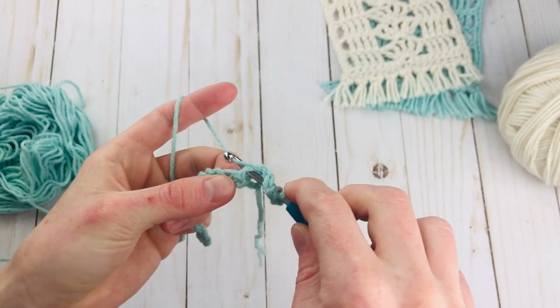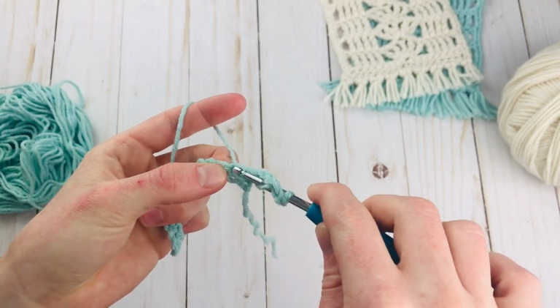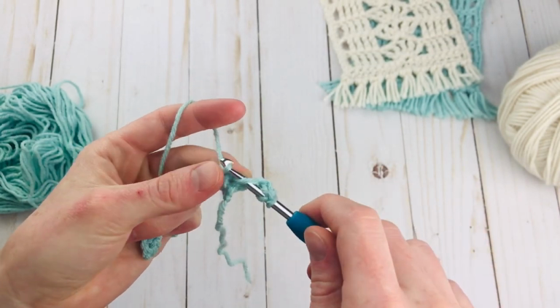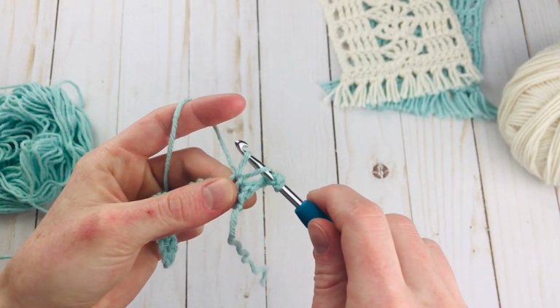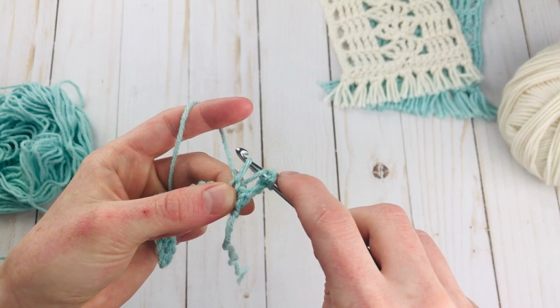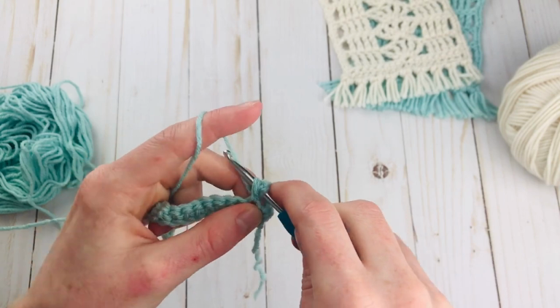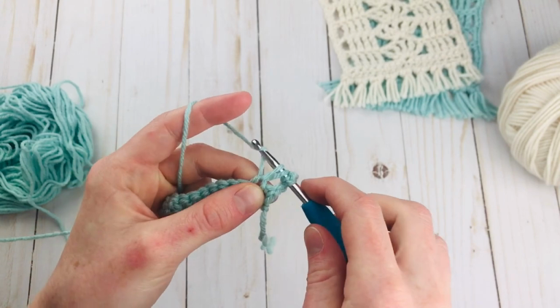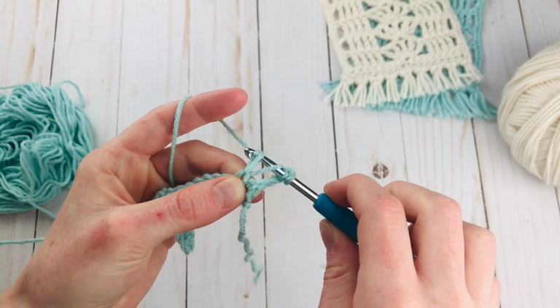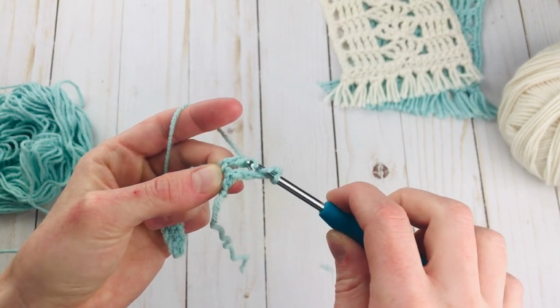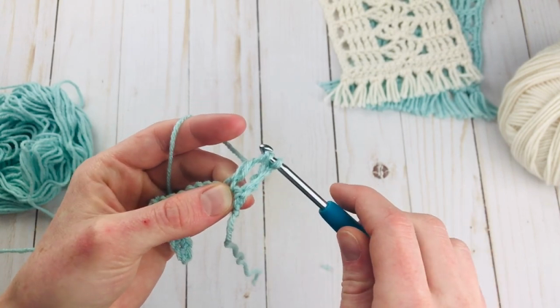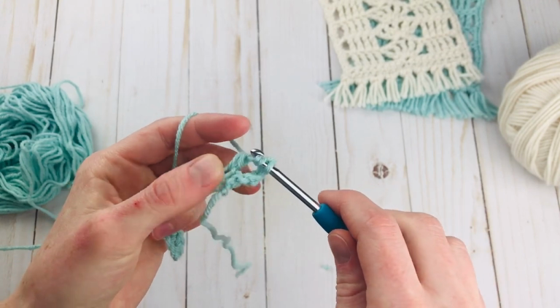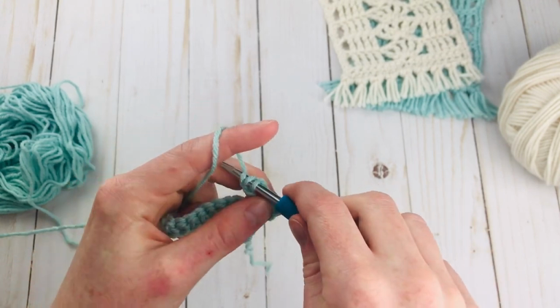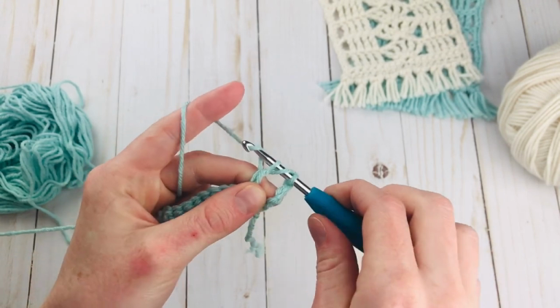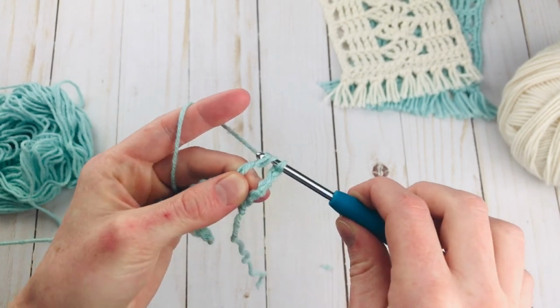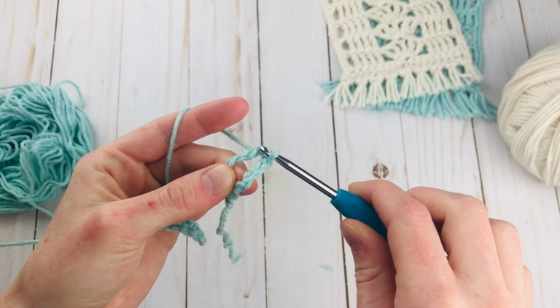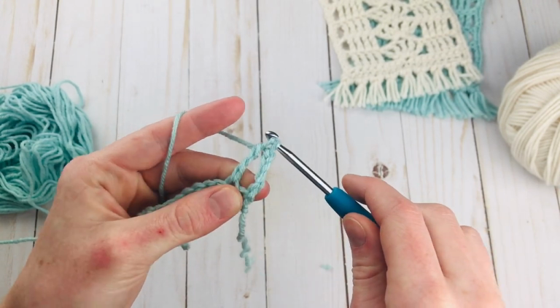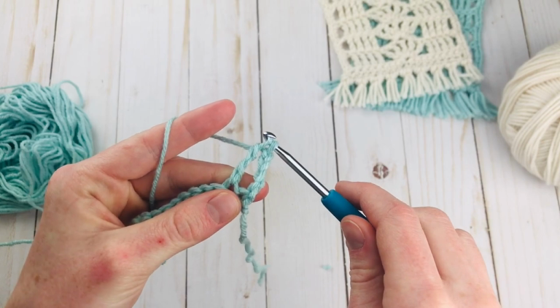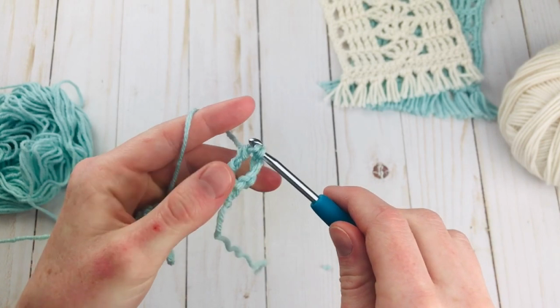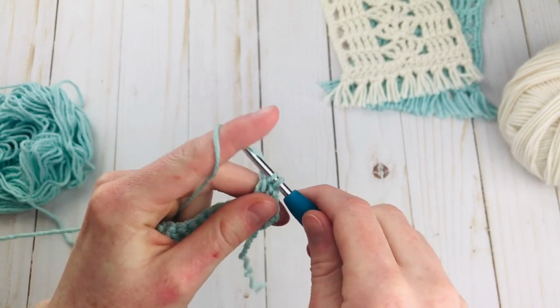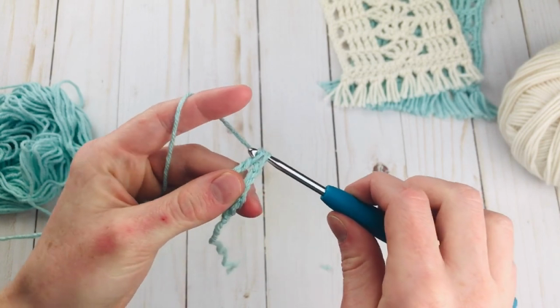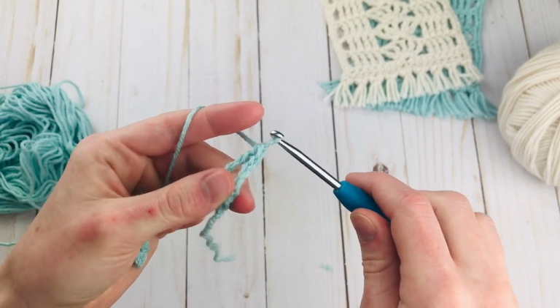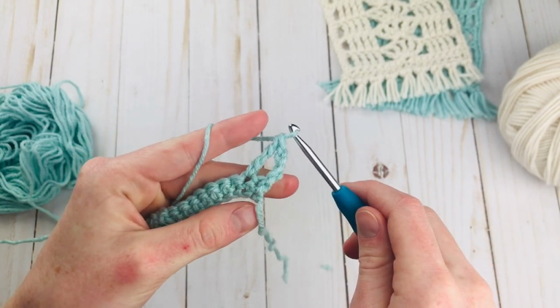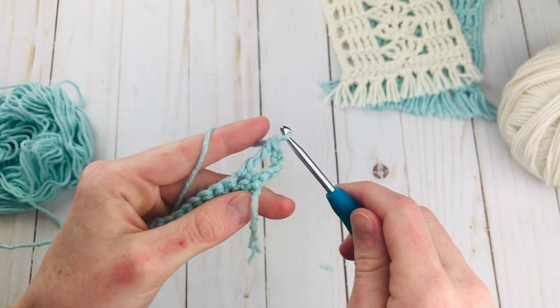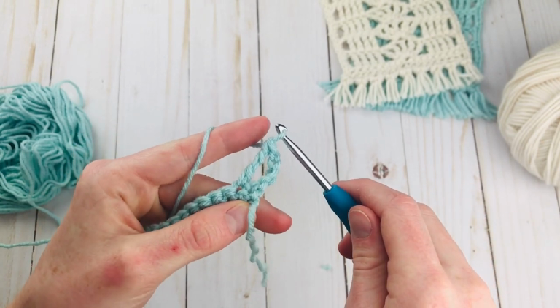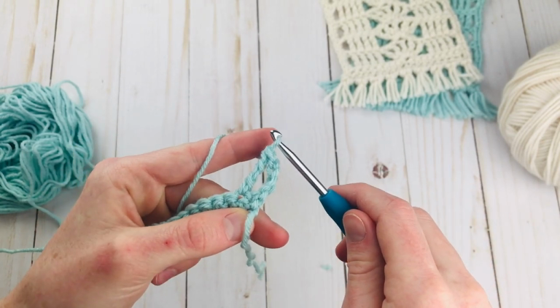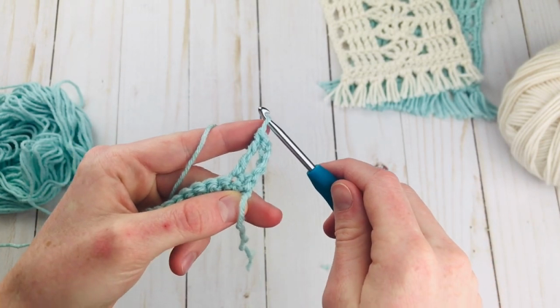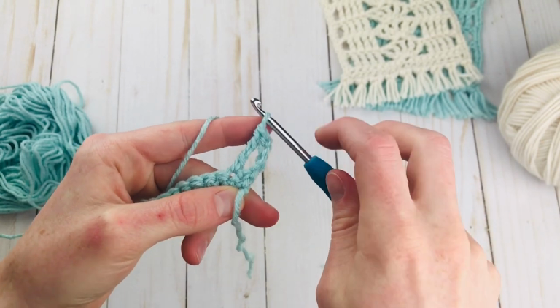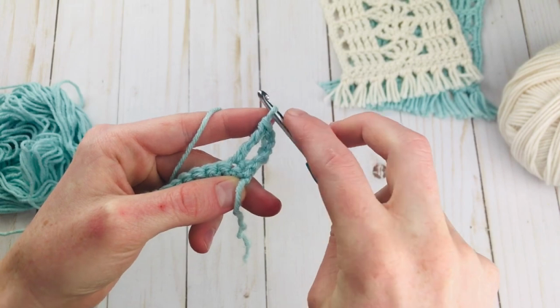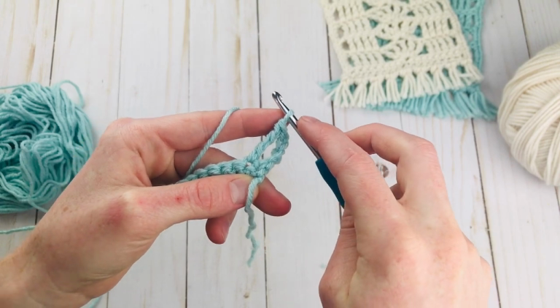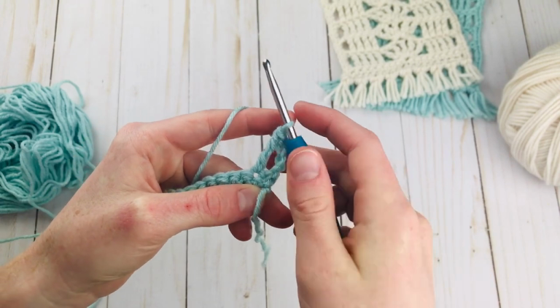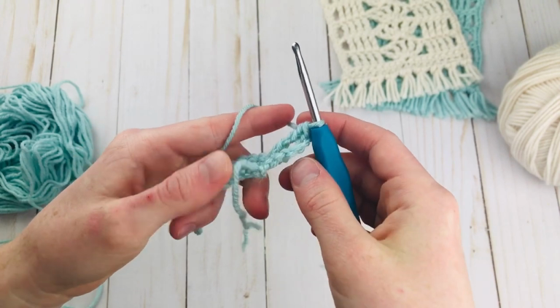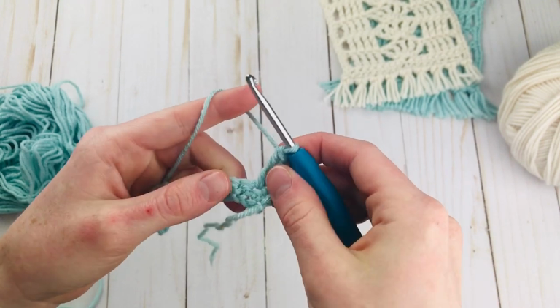Insert, yarn over, pull up a loop, yarn over, pull through 2, yarn over, pull through 2, yarn over, pull through 2 — so that is a triple crochet. It's one yarn over higher than a double crochet.